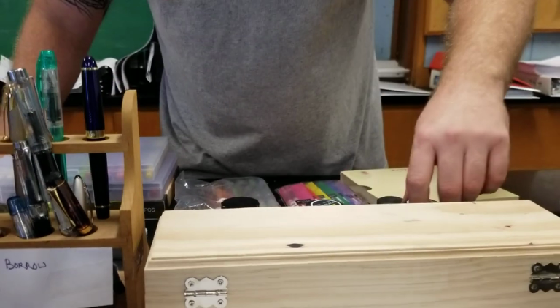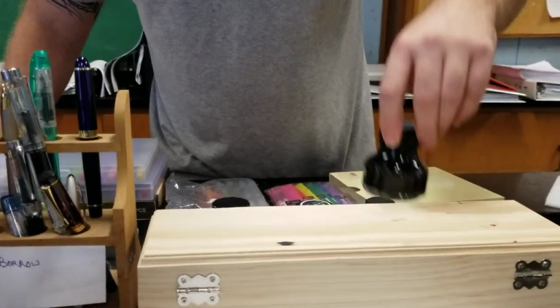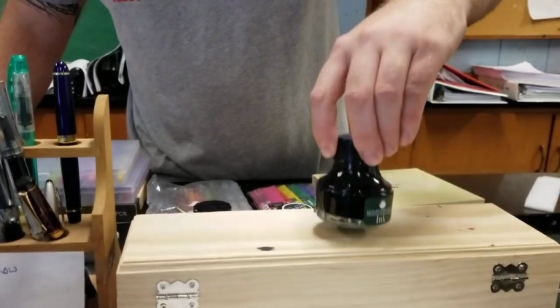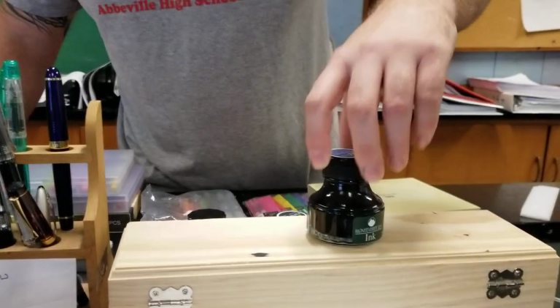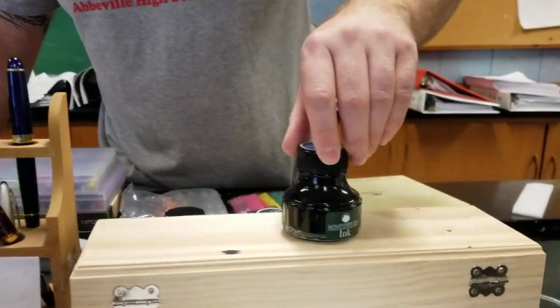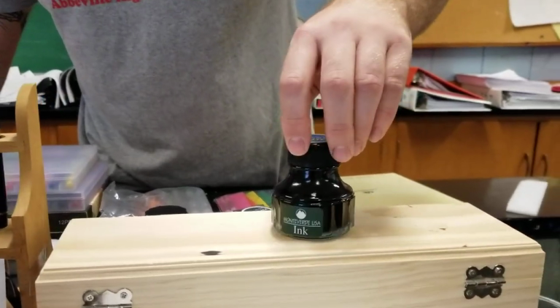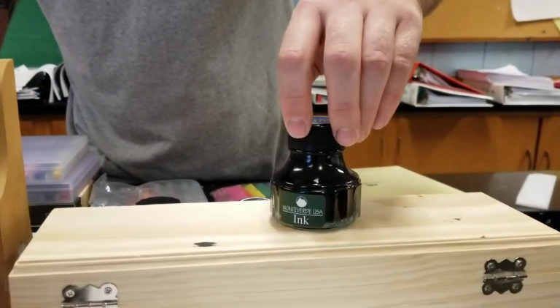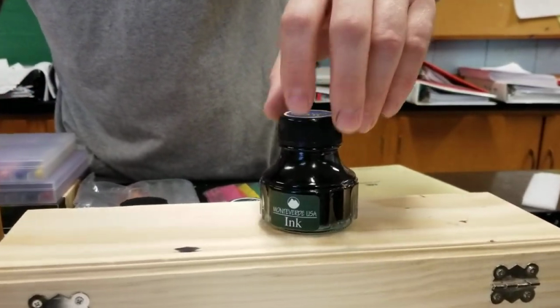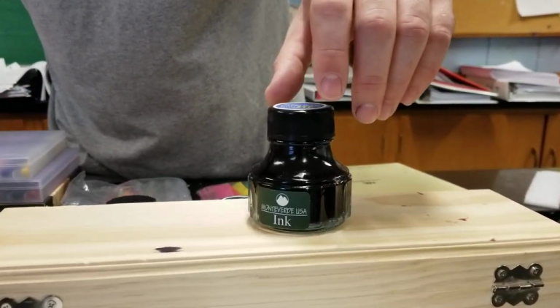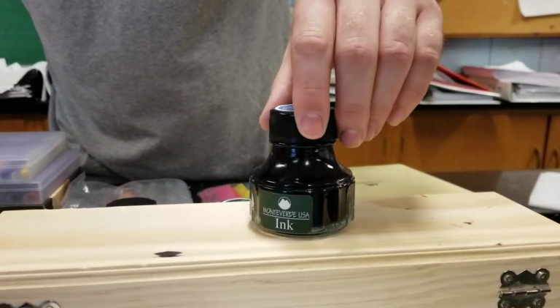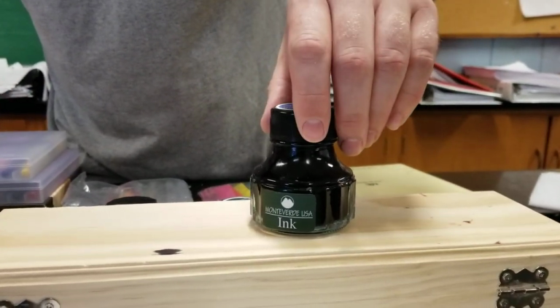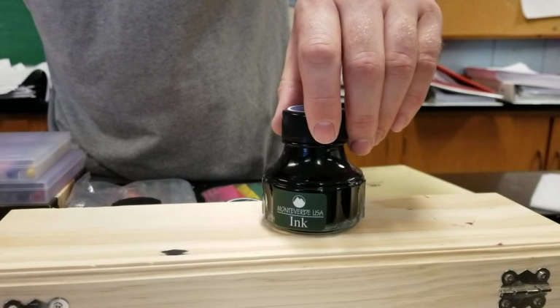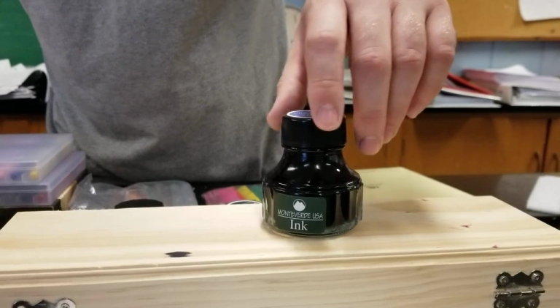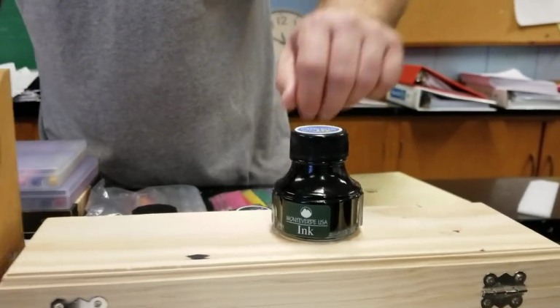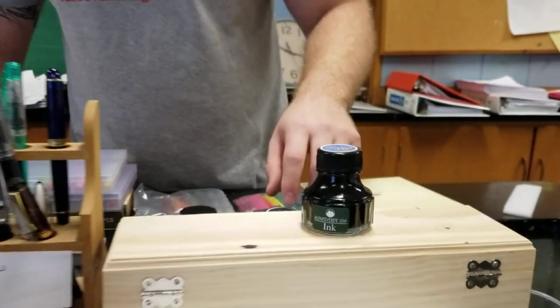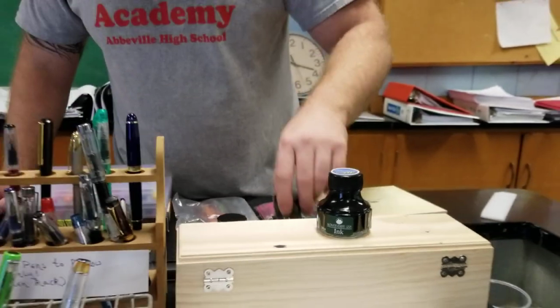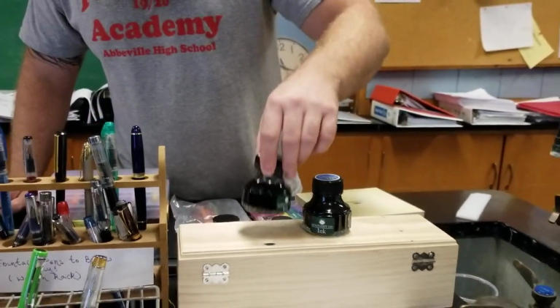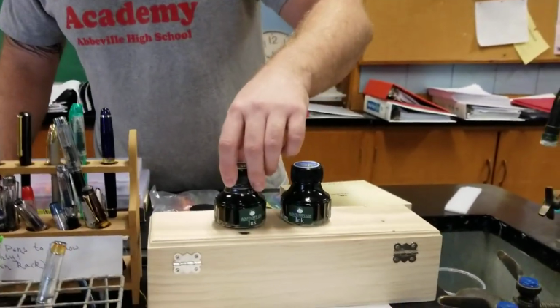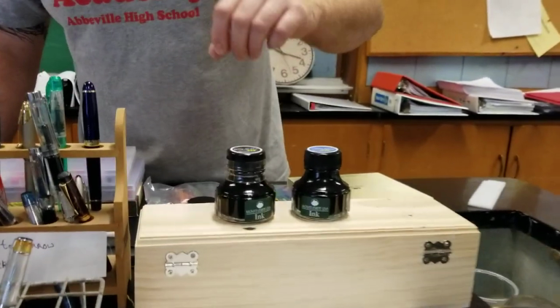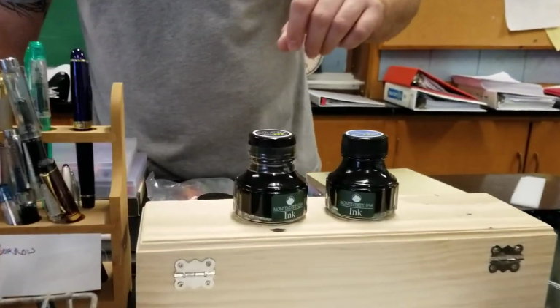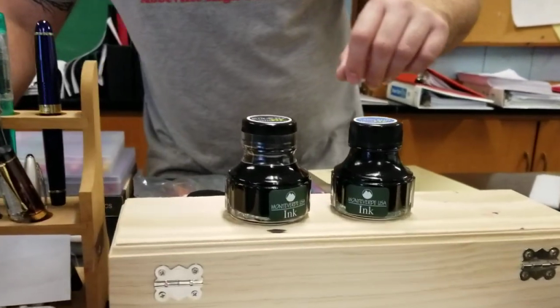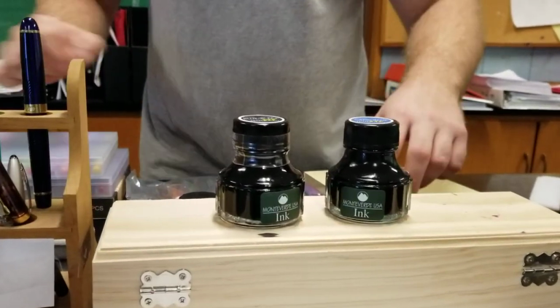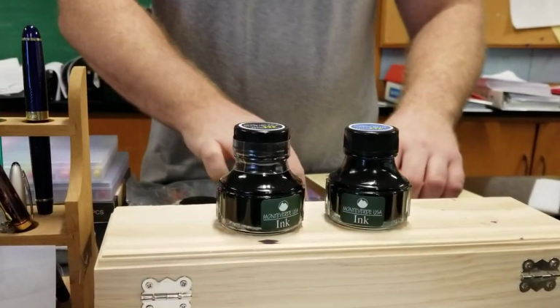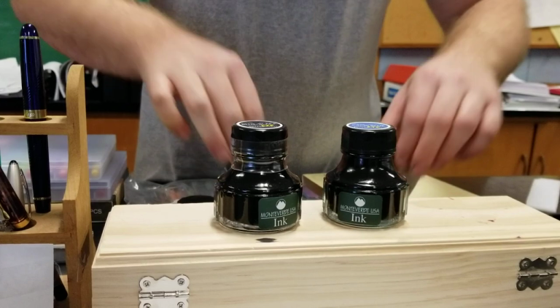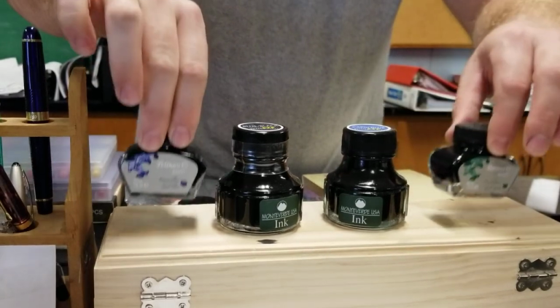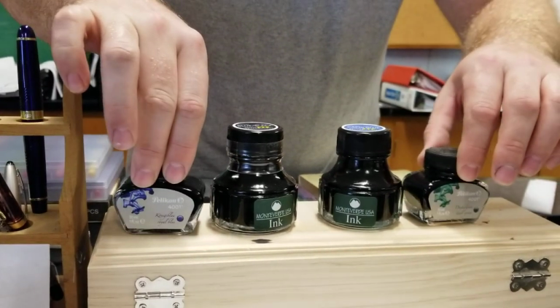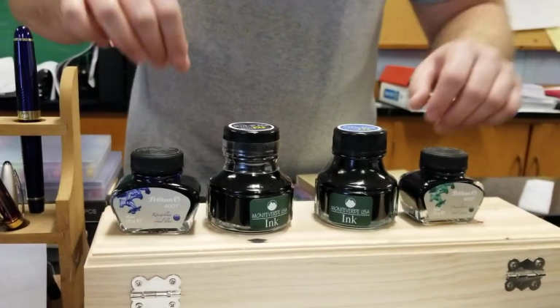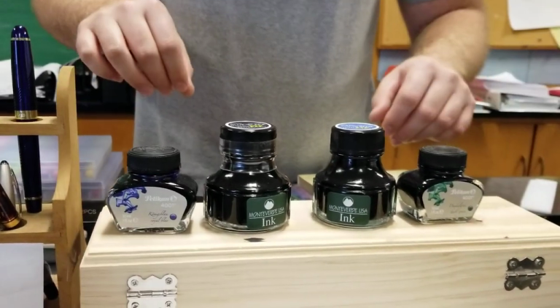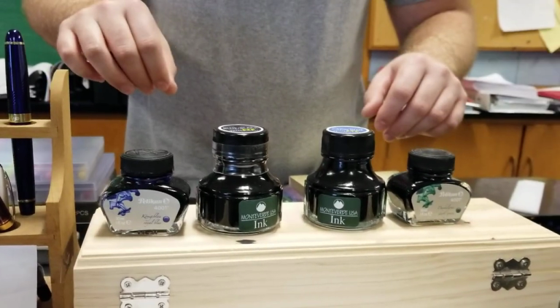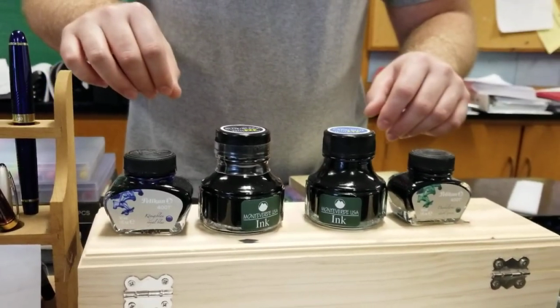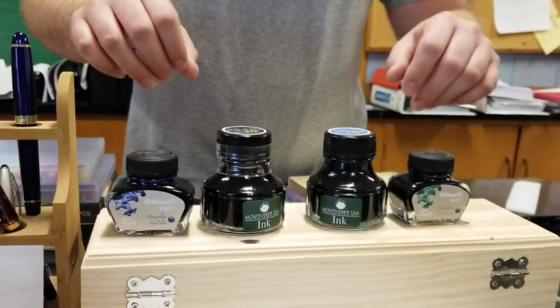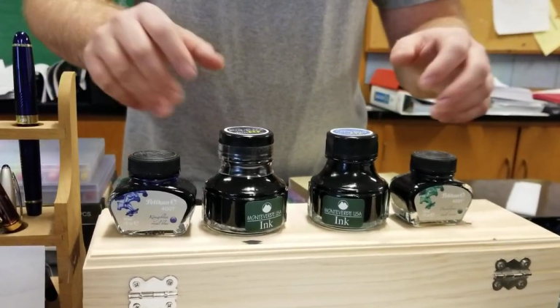Two days ago I came home to a Monteverde in the mail, and then yesterday somebody sent more Monteverde along with these two beautiful bottles of Pelikan ink. It's just fantastic.